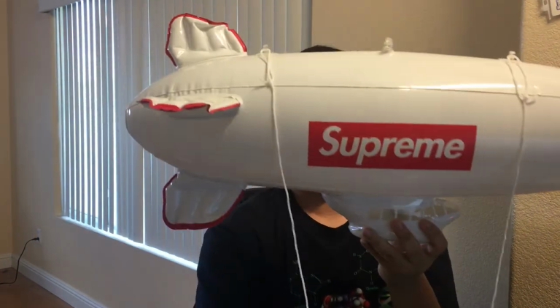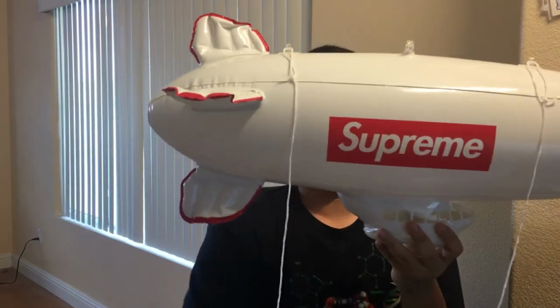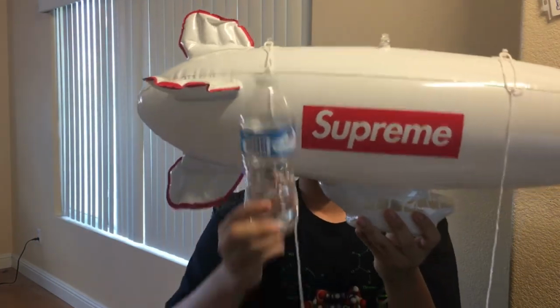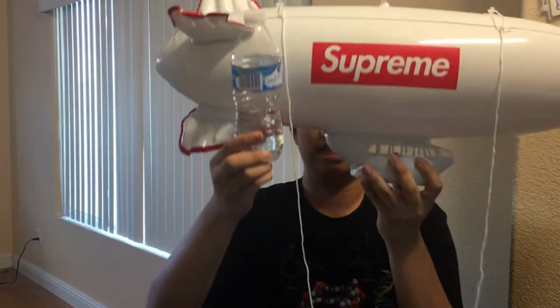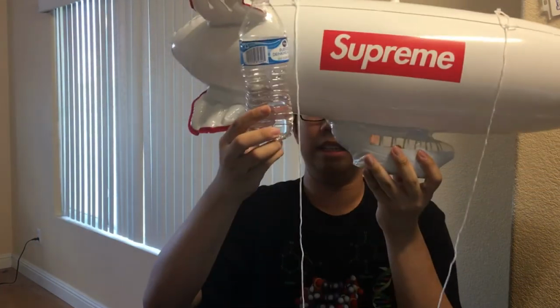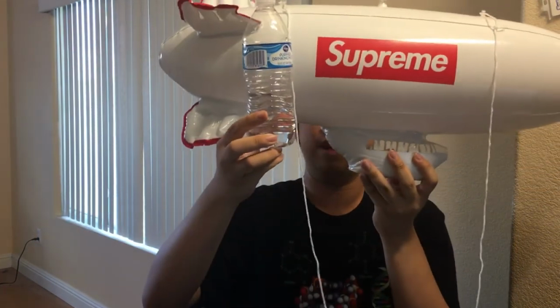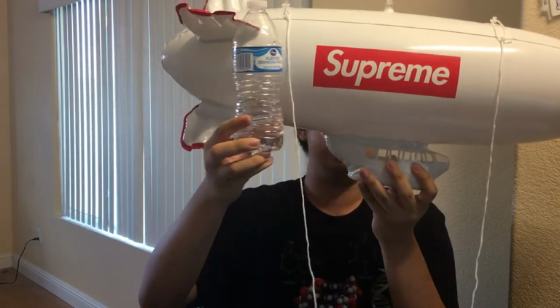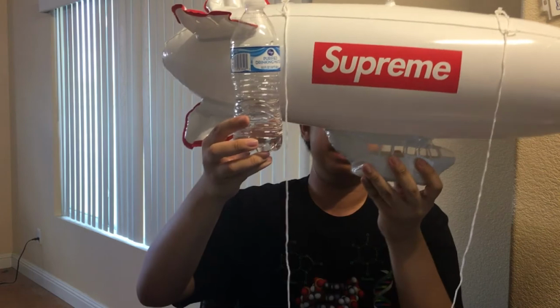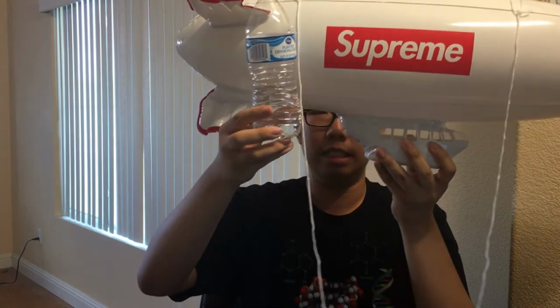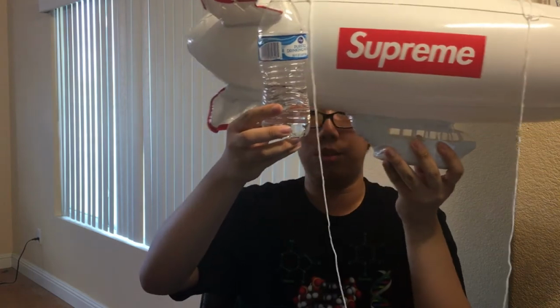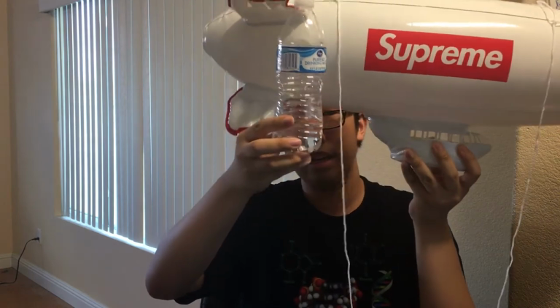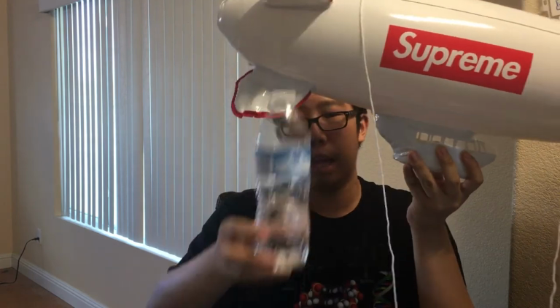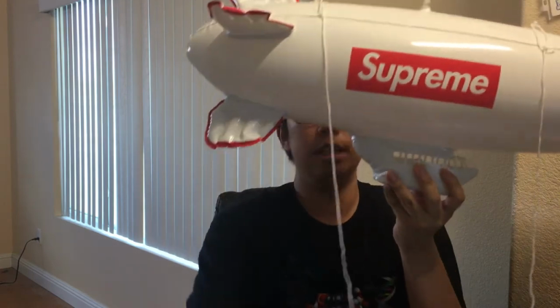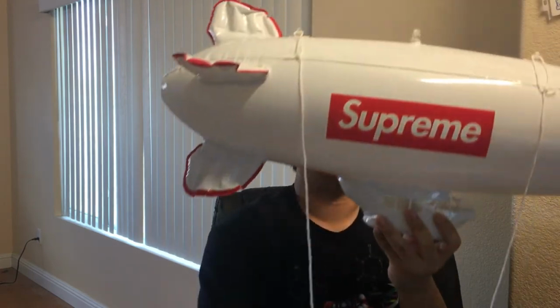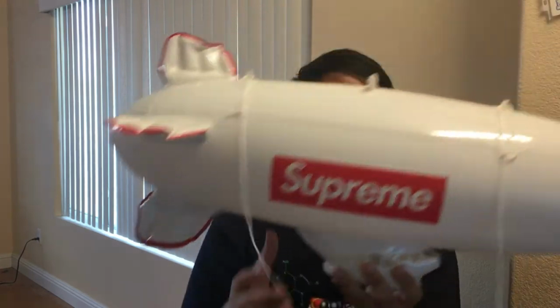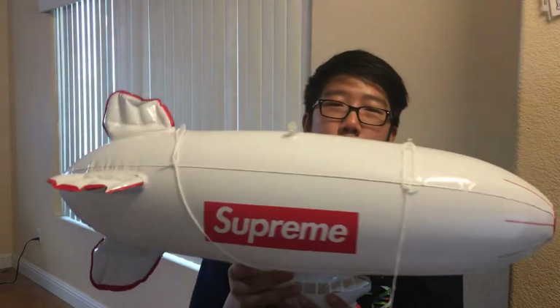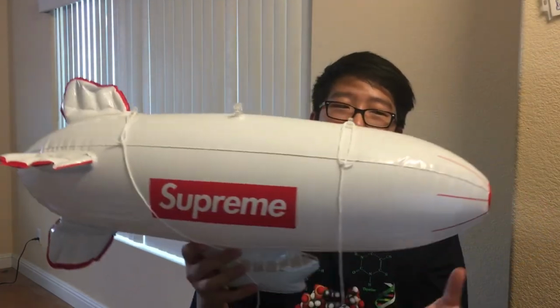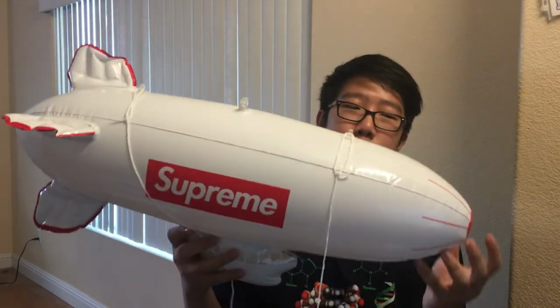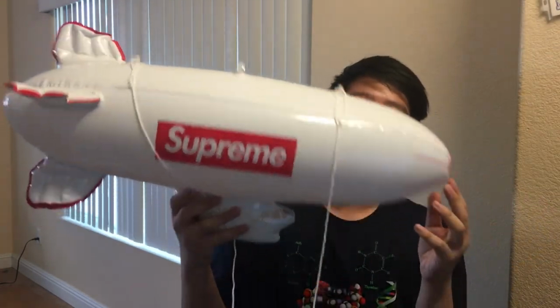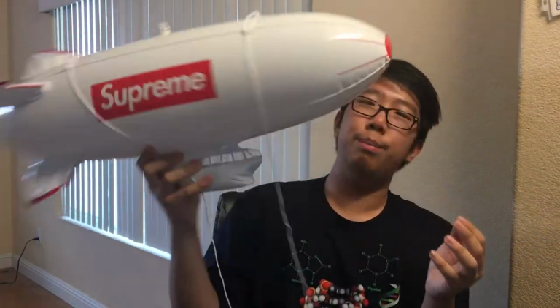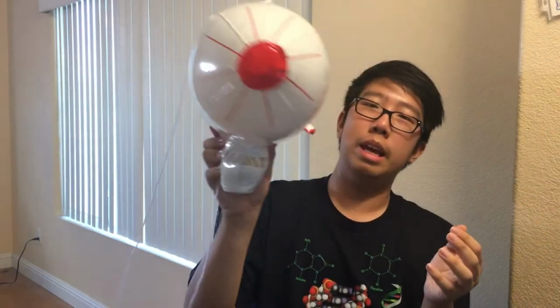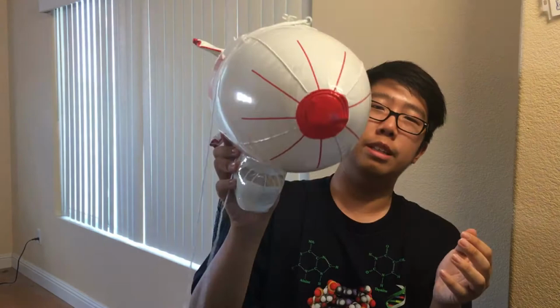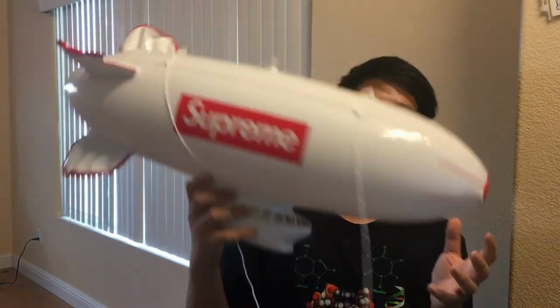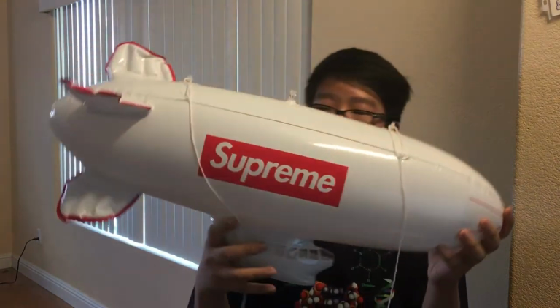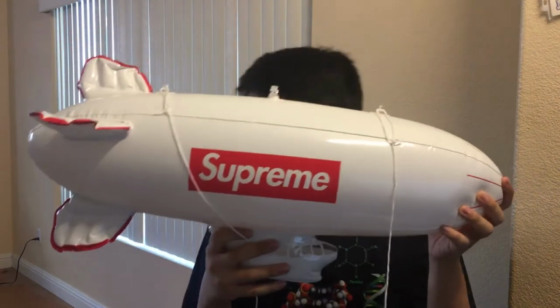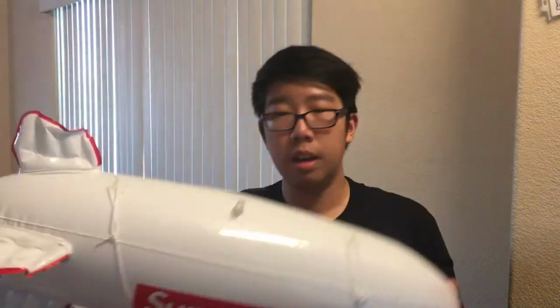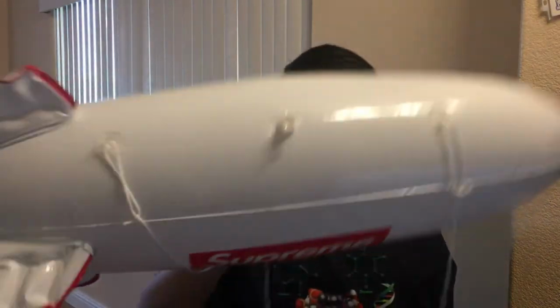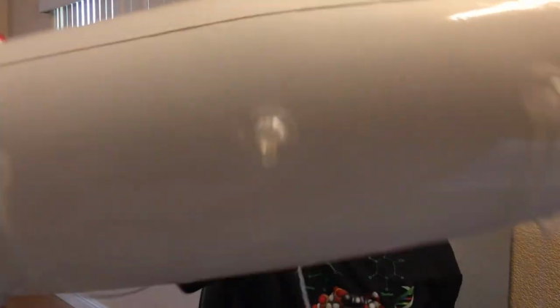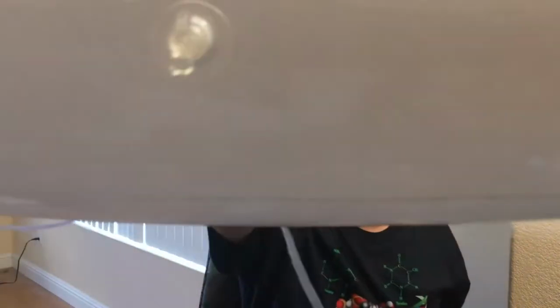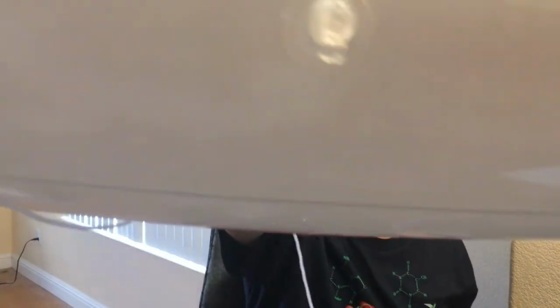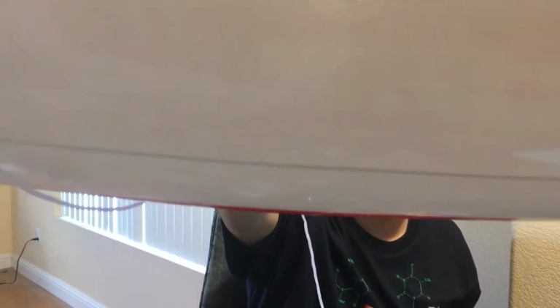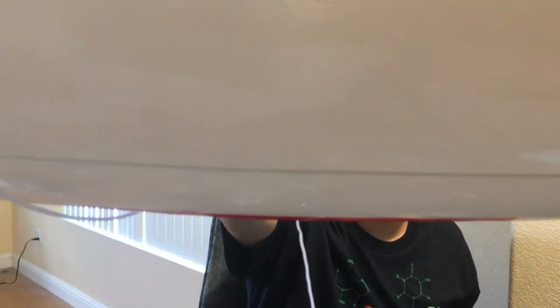You guys can see how big it is — using a water bottle to scale it, it is a very, very good size. A lot of people were saying it's going to be the size of a football, but it actually came out to be pretty big, which is really dope.